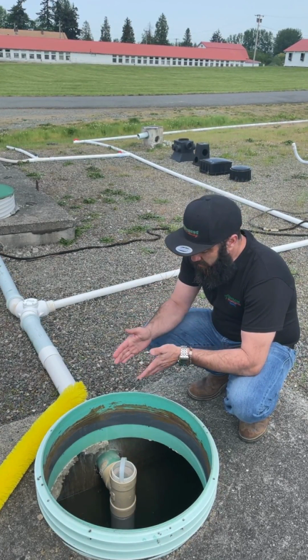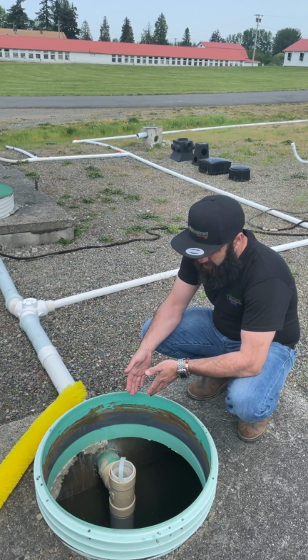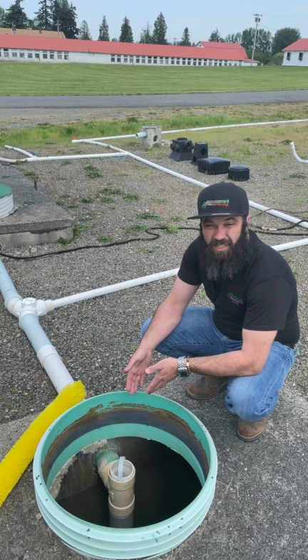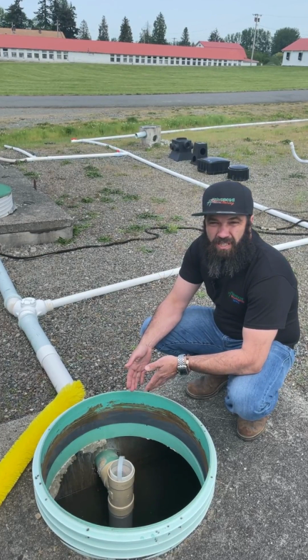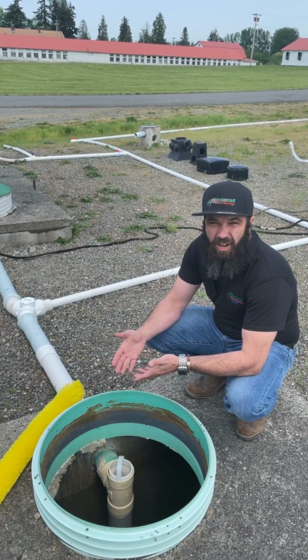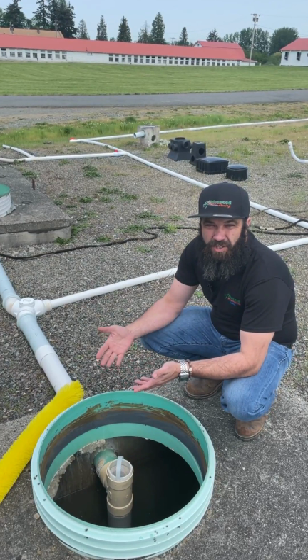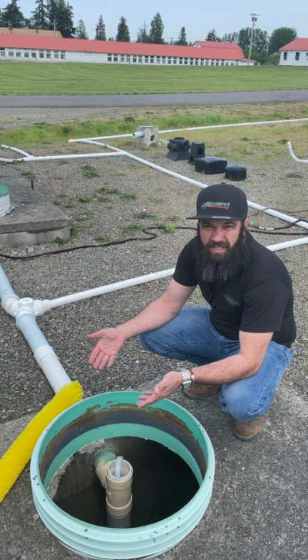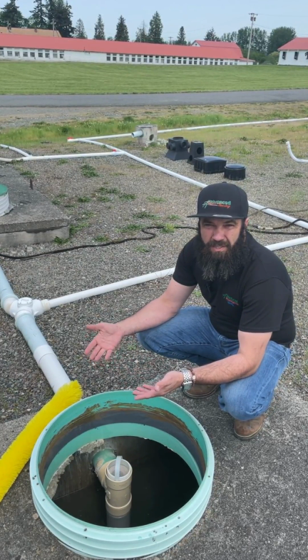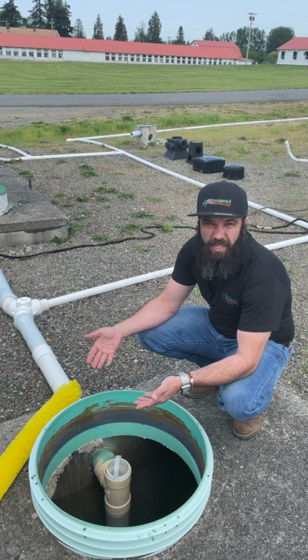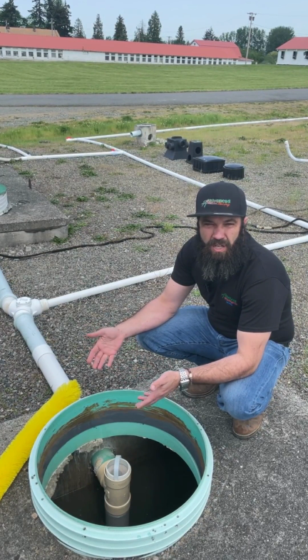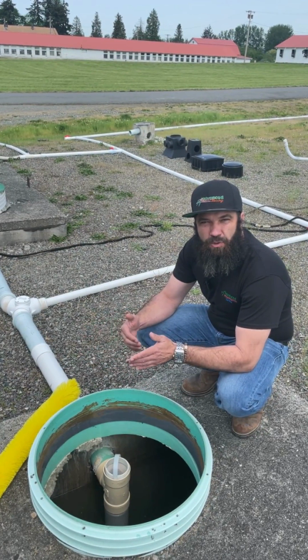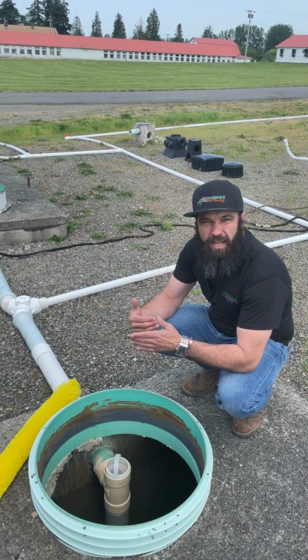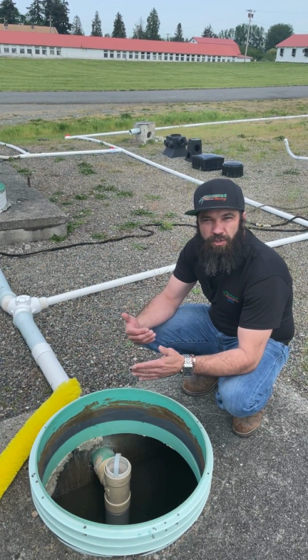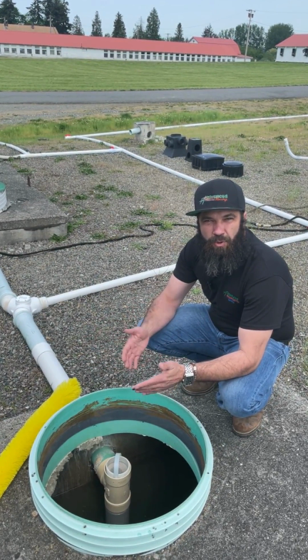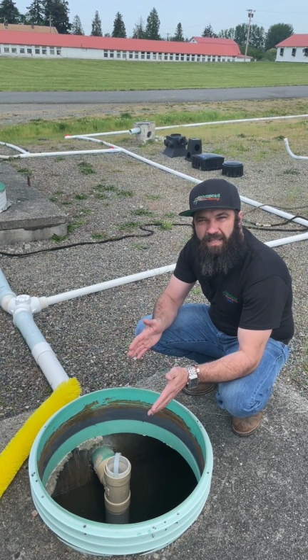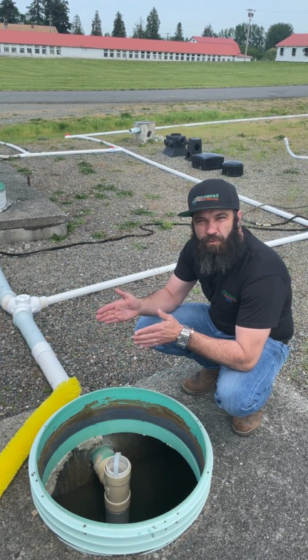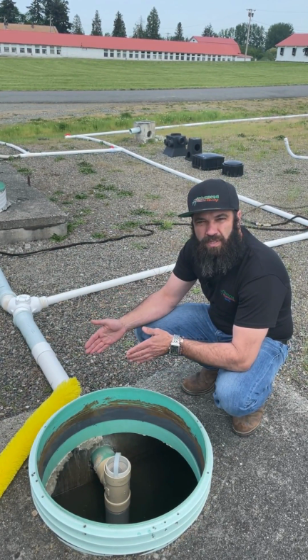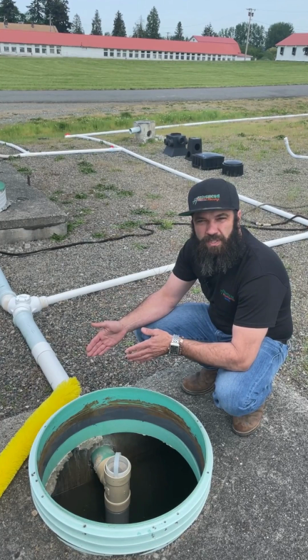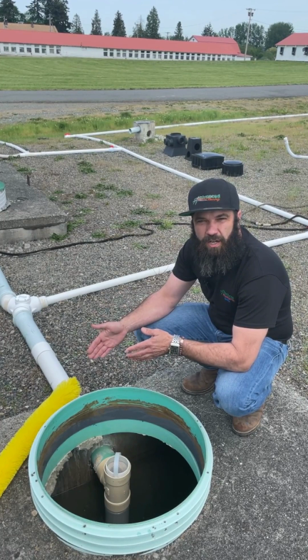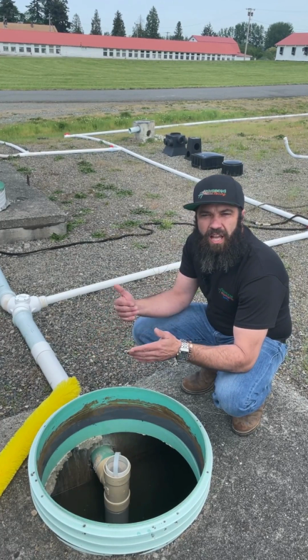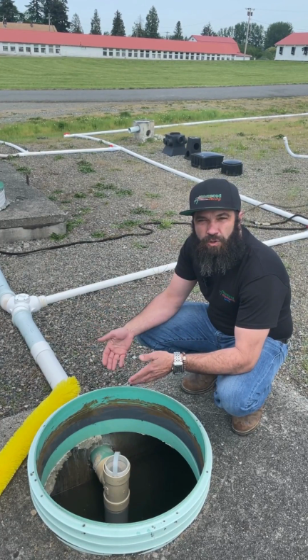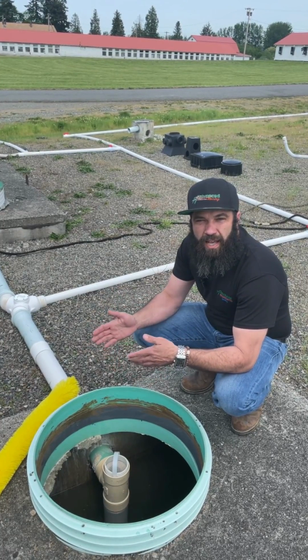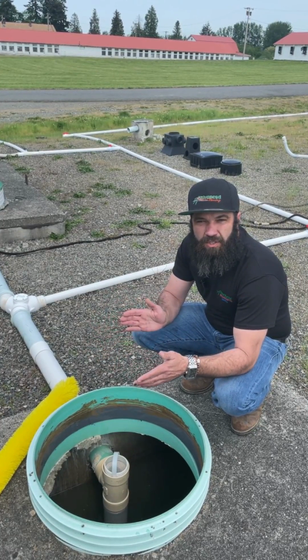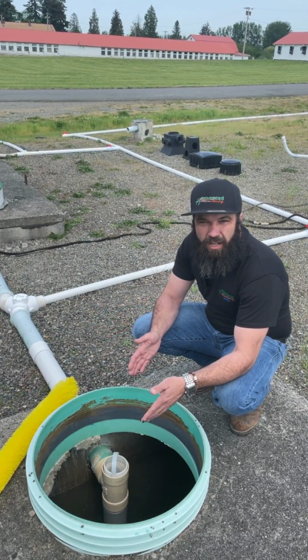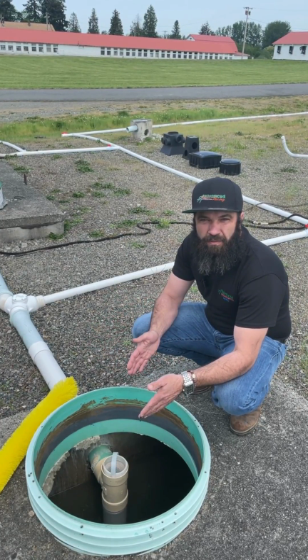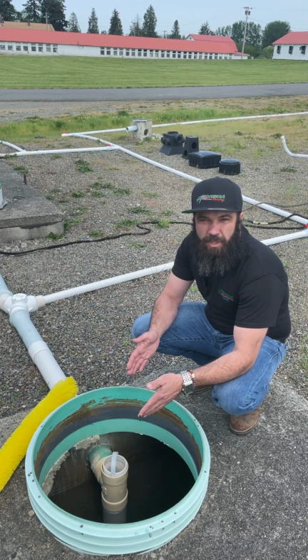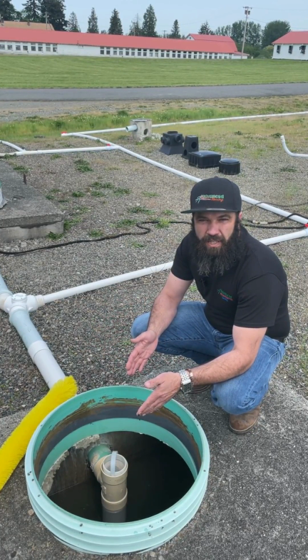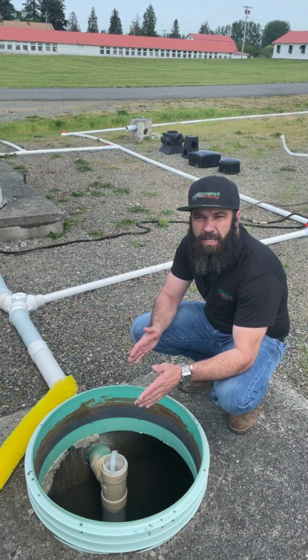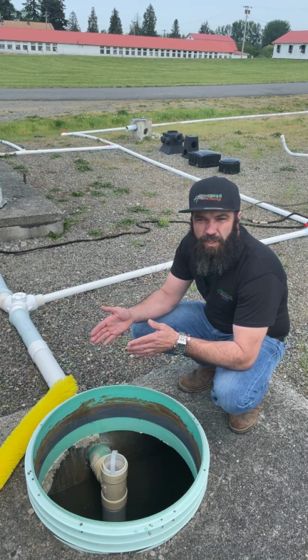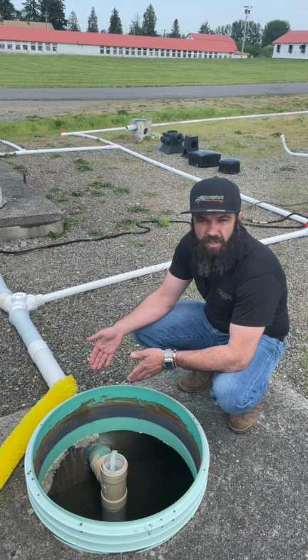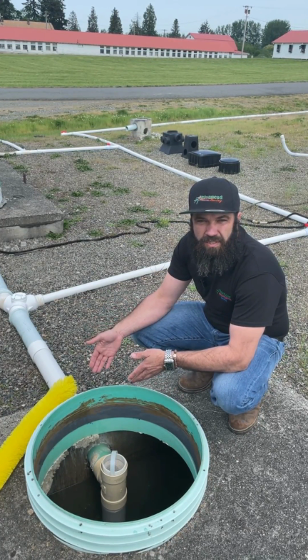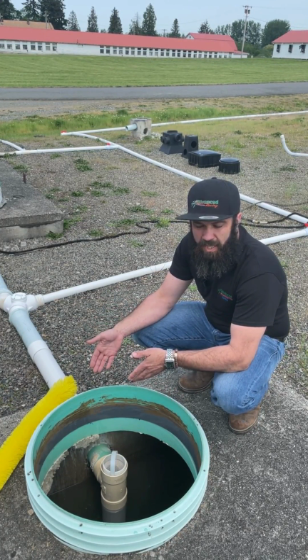The filter is something that should be cleaned on average every six months to a year. A household that has one or two people may see a frequency of once a year. A household that has a couple of extra people in it may see frequencies closer to six months.